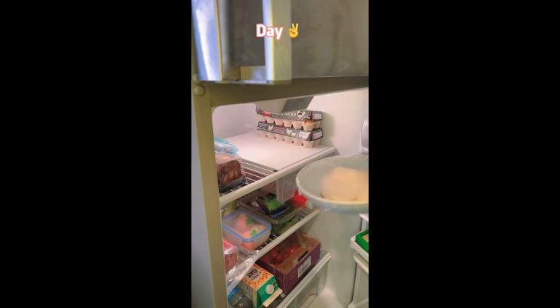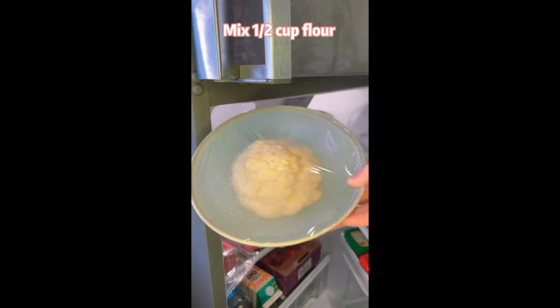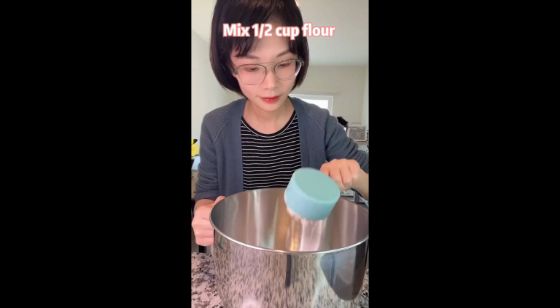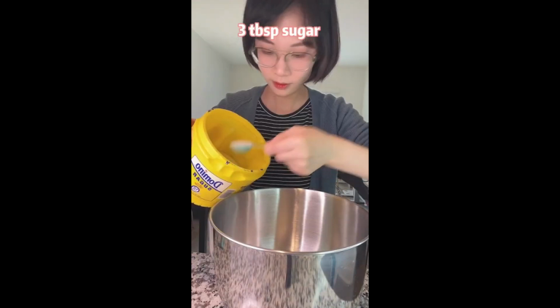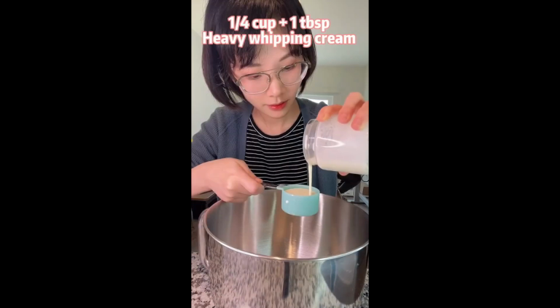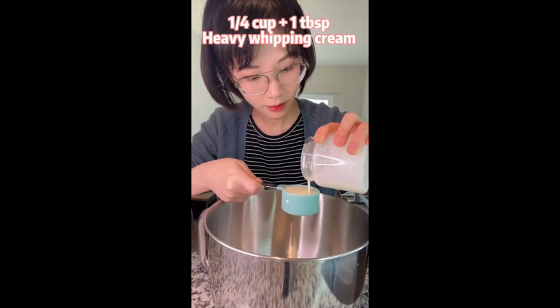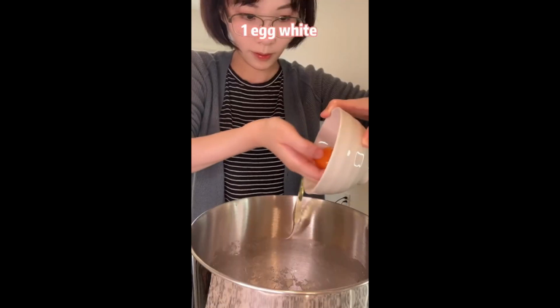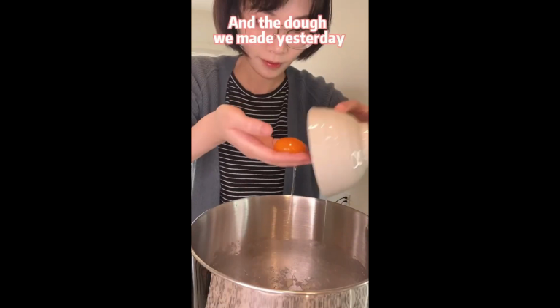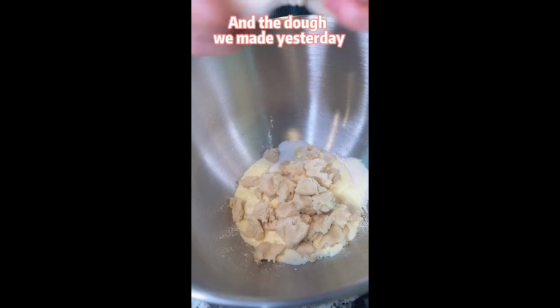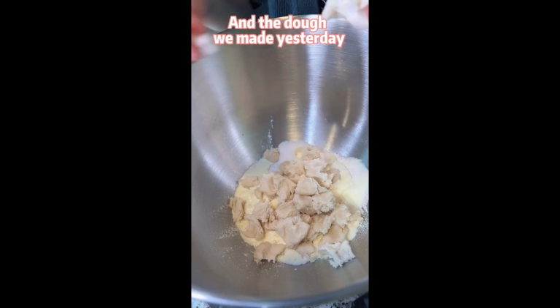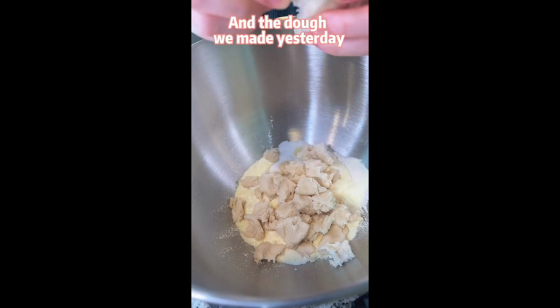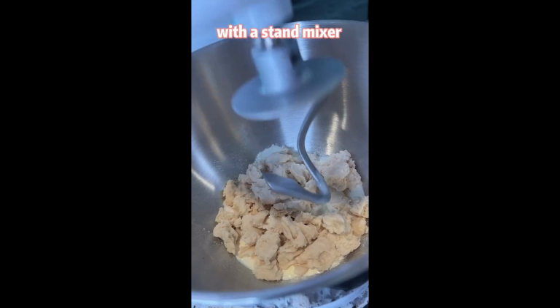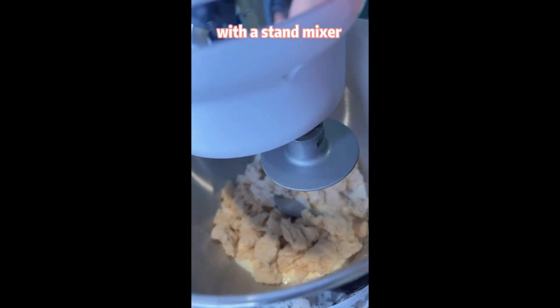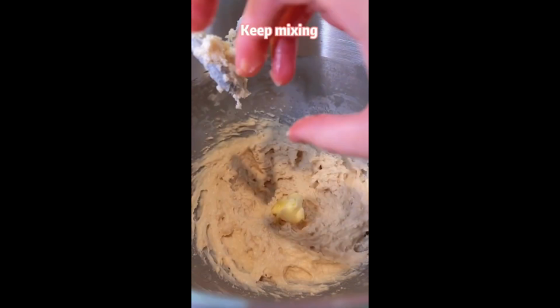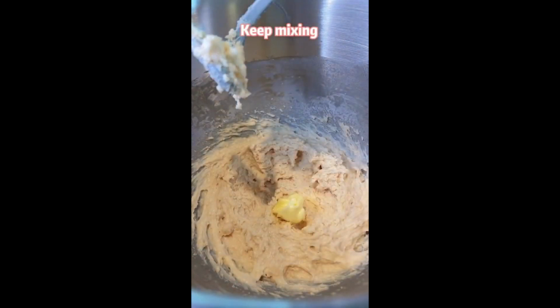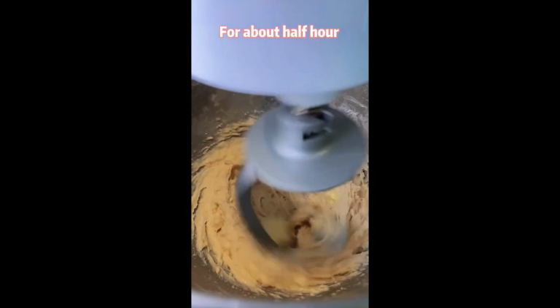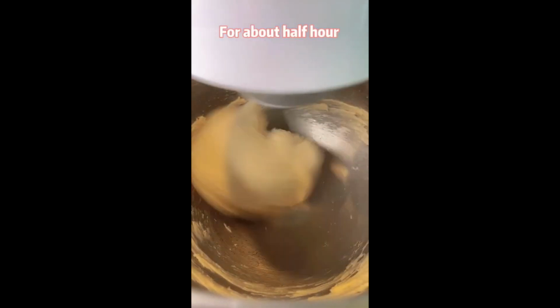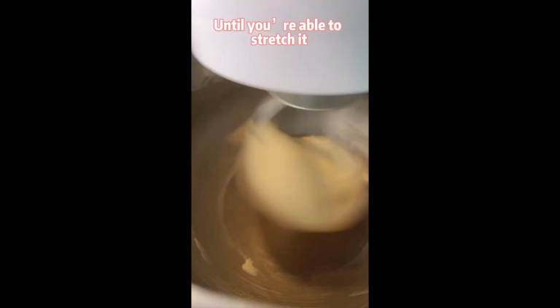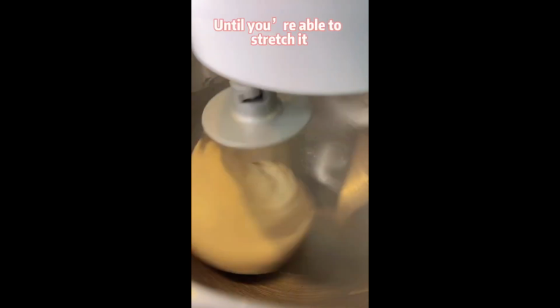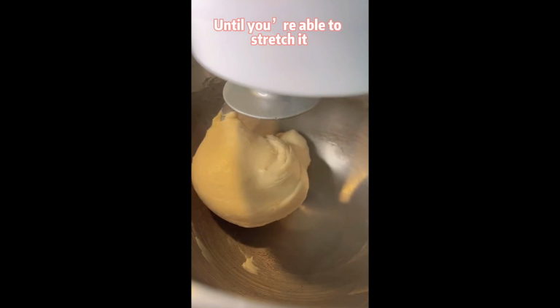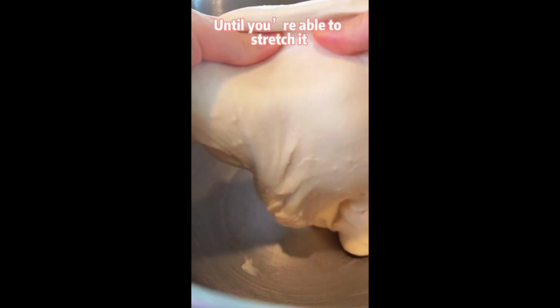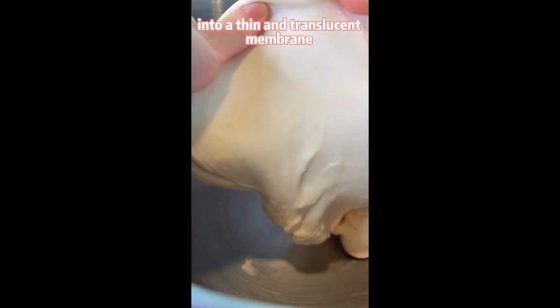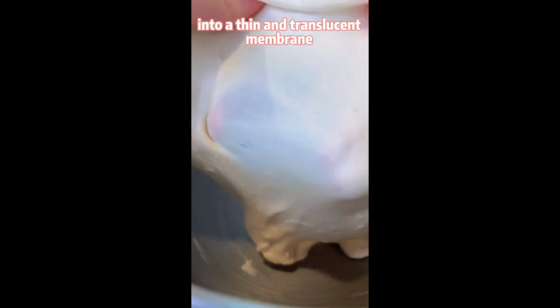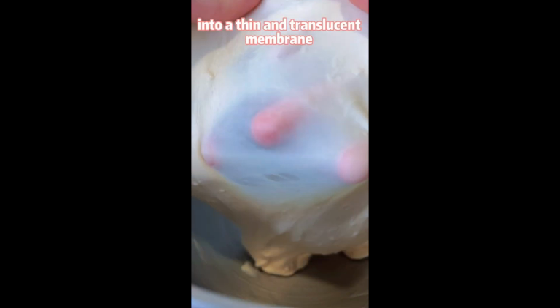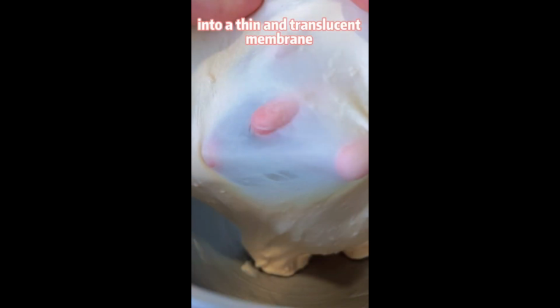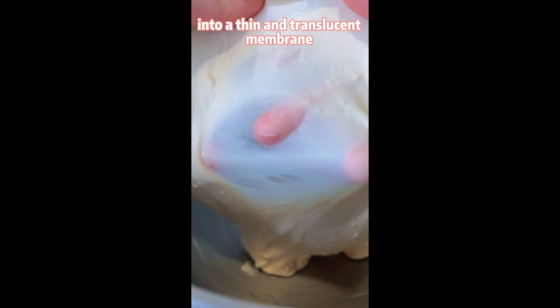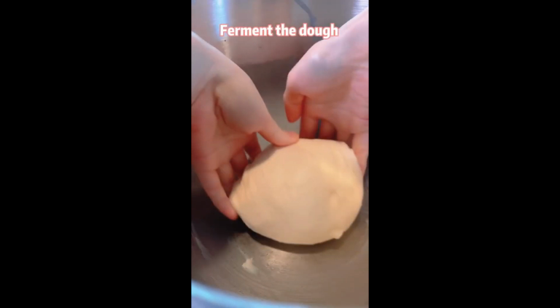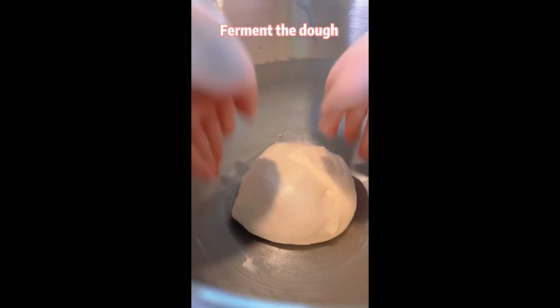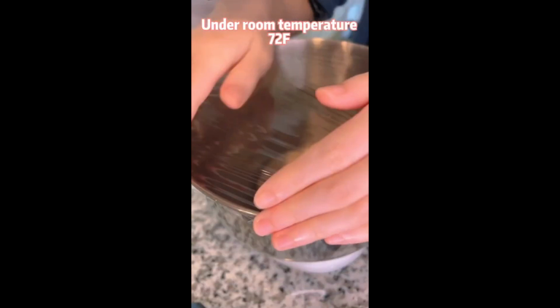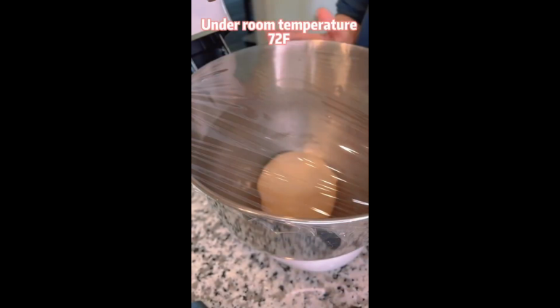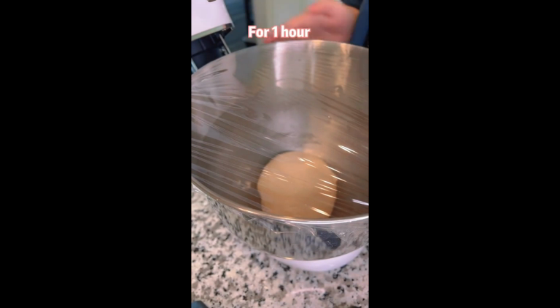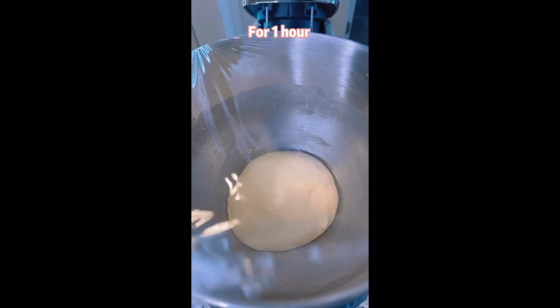Day 2: mix flour, sugar, heavy whipping cream, egg white, and the dough we made yesterday with a stand mixer. Keep mixing for about half an hour until you're able to stretch it into a thin and translucent membrane. Ferment the dough under room temperature for 1 hour.